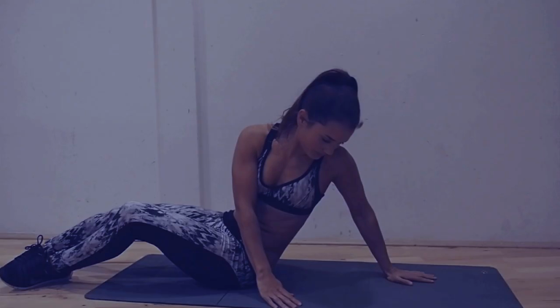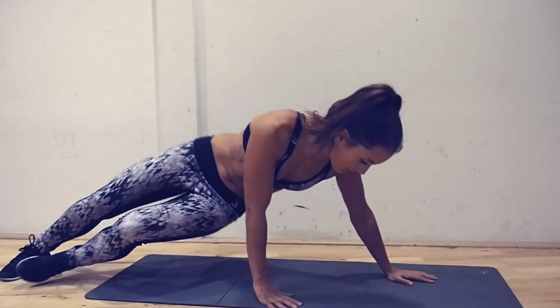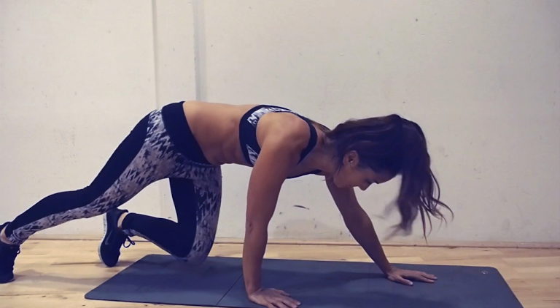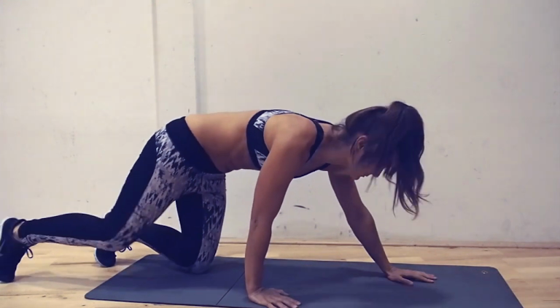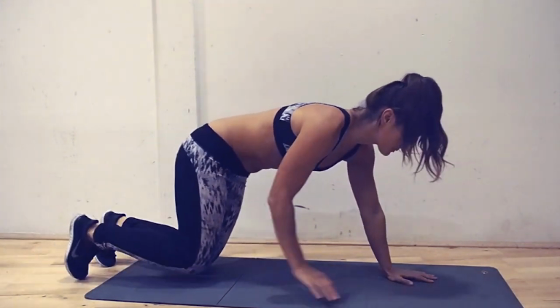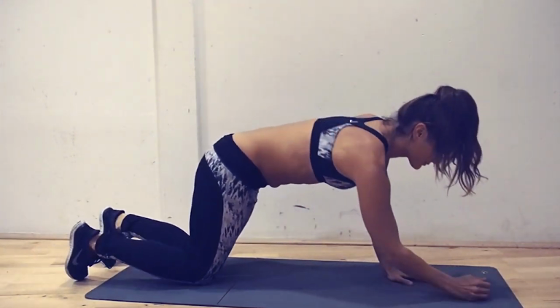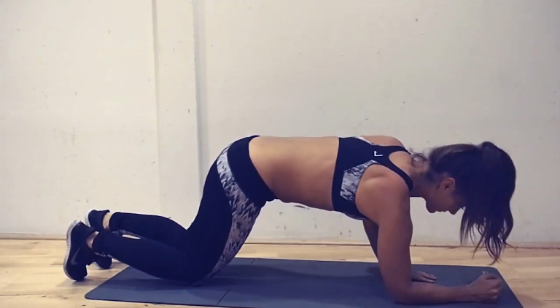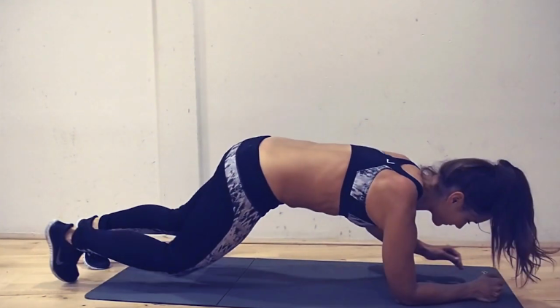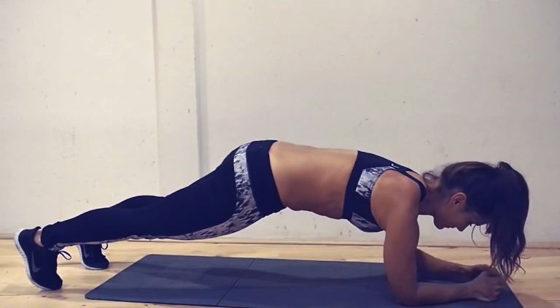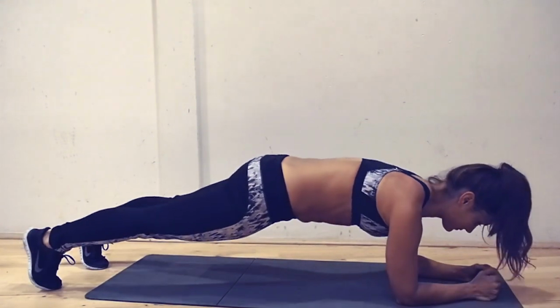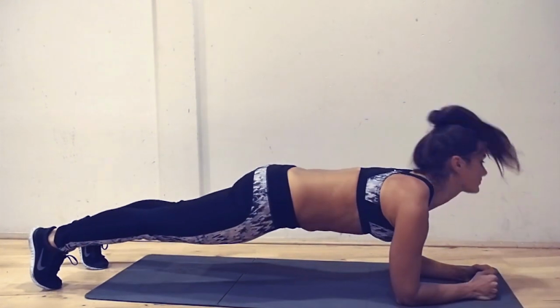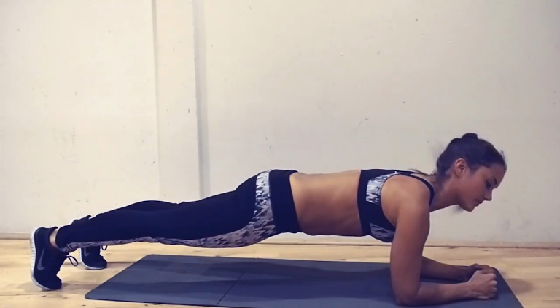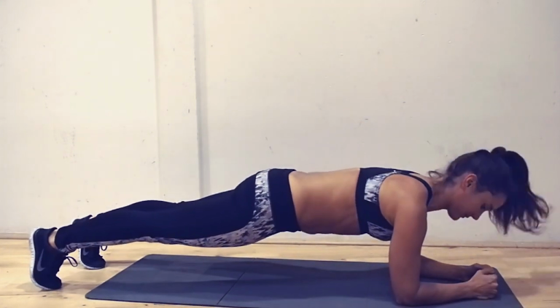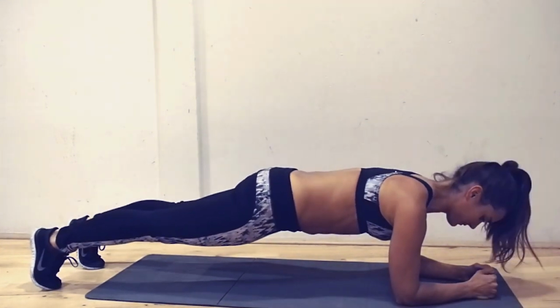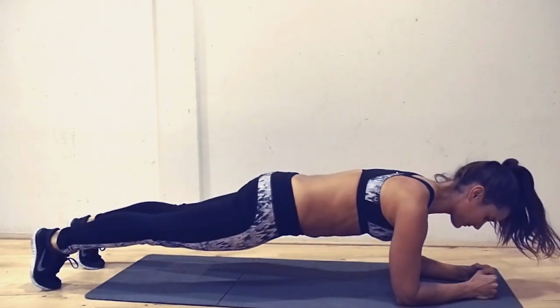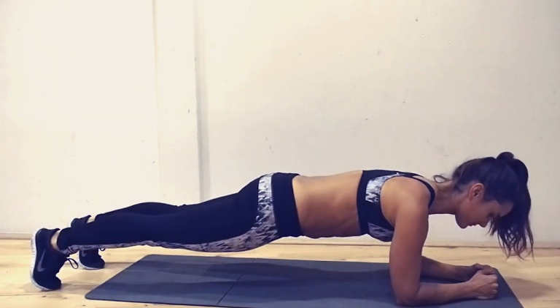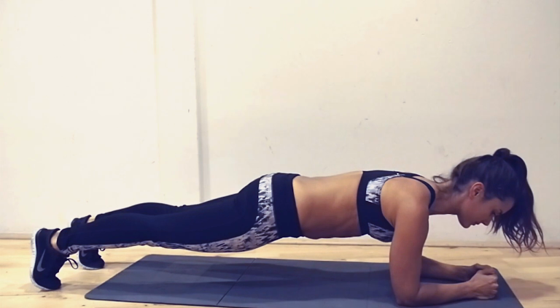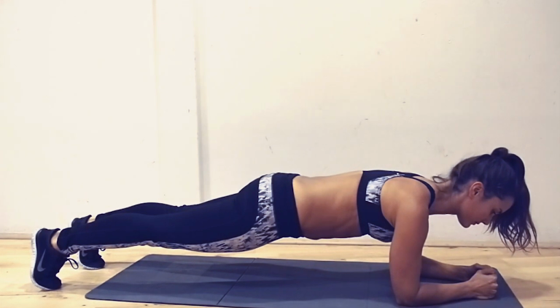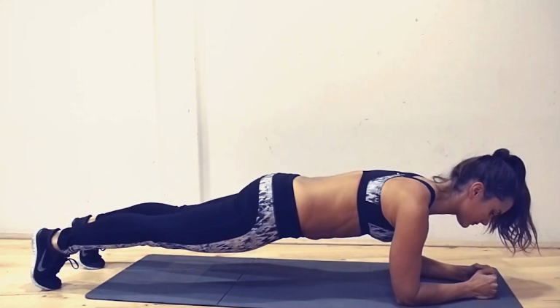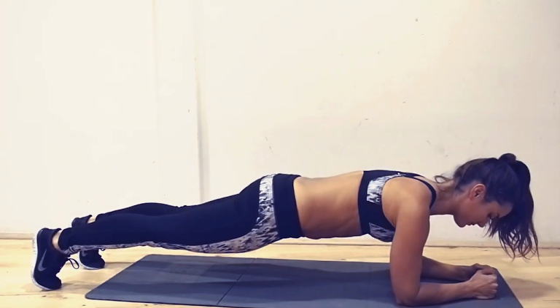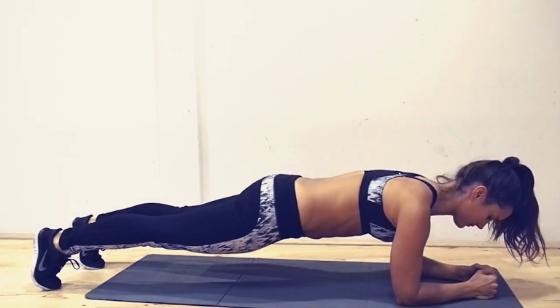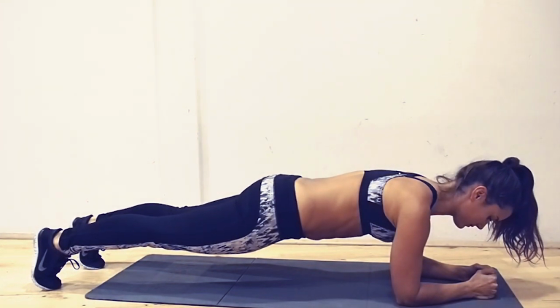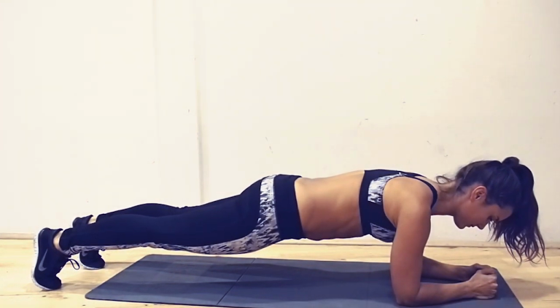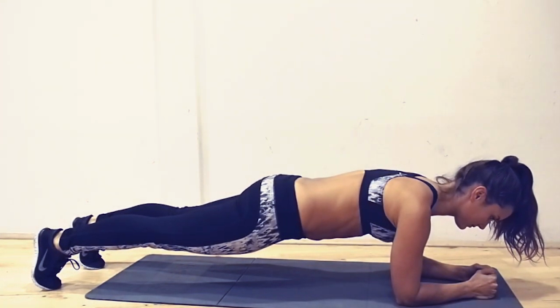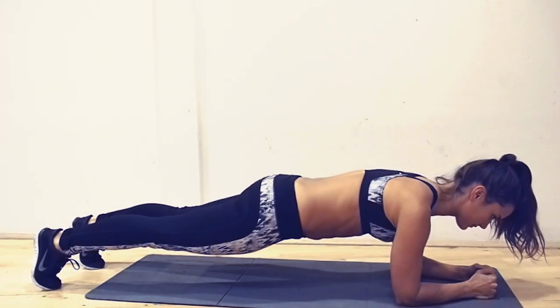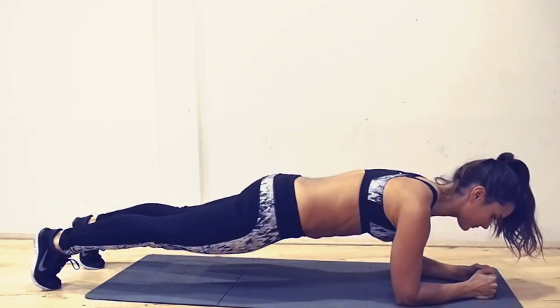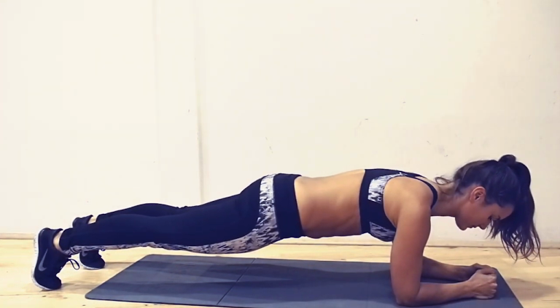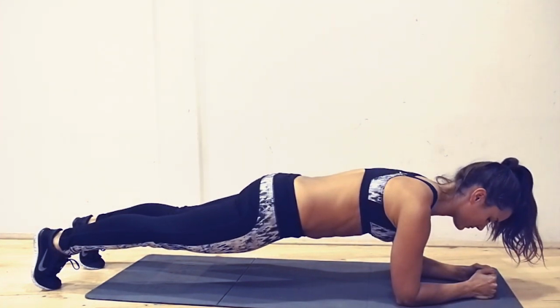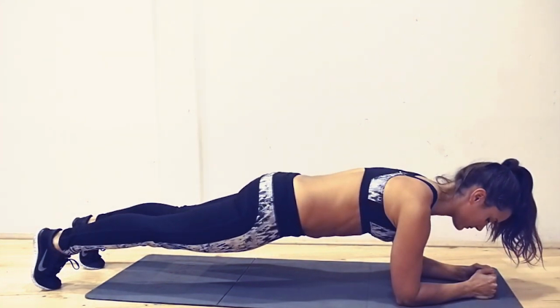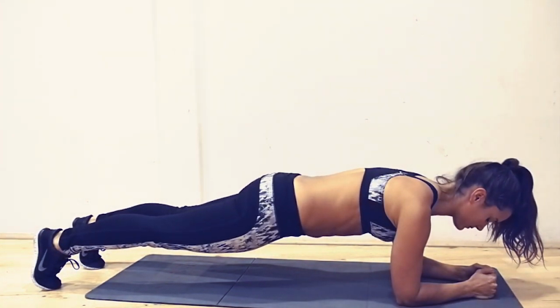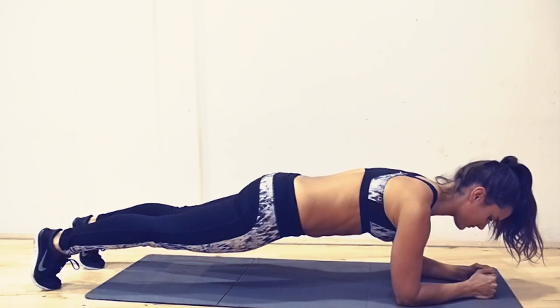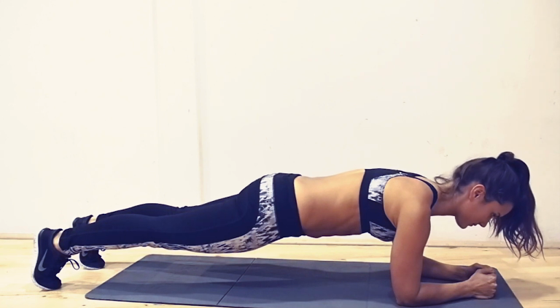Last but not least, the plank. Go to the plank position. Rest on your elbows and flex your abs. Make sure you do not drop your hips and keep your back straight.